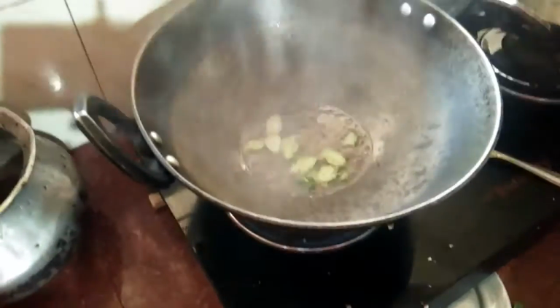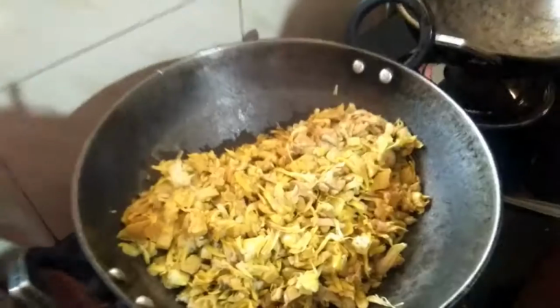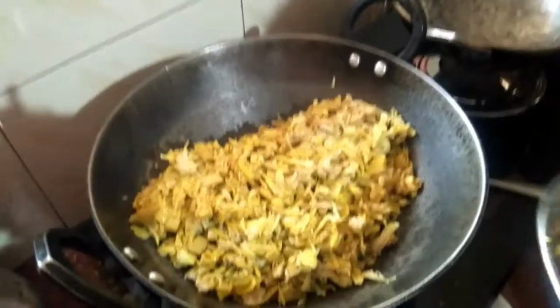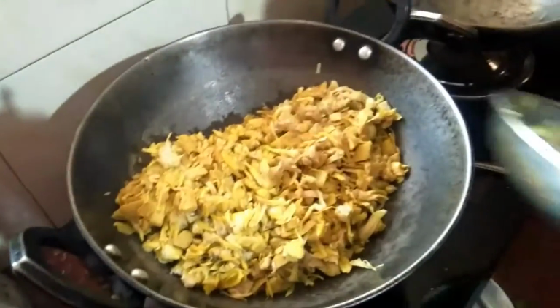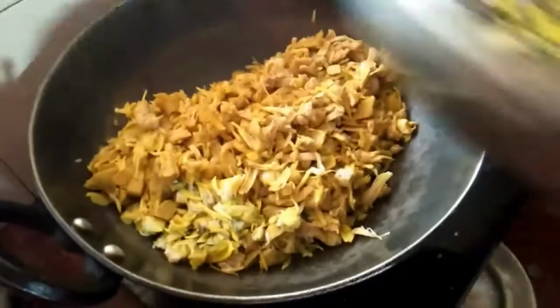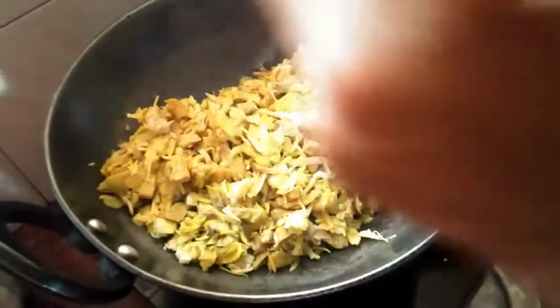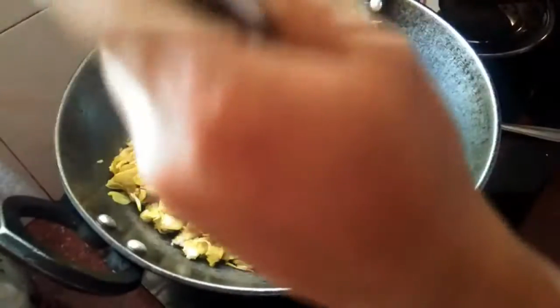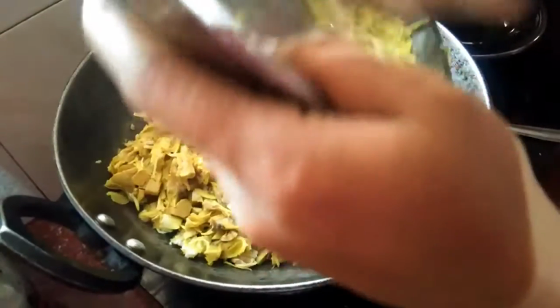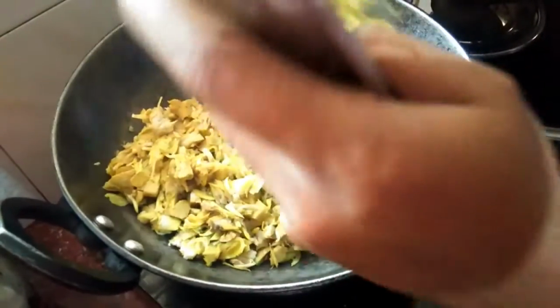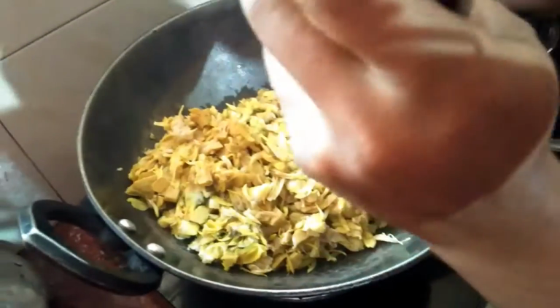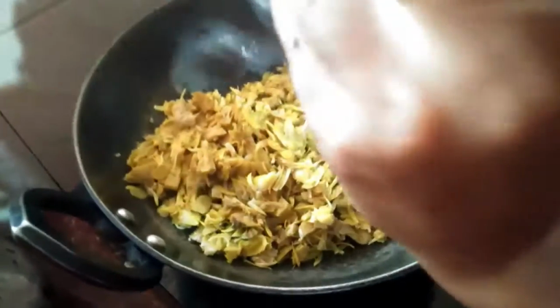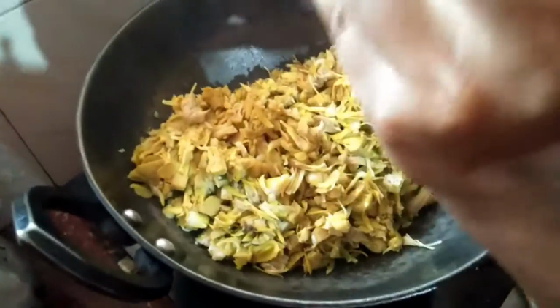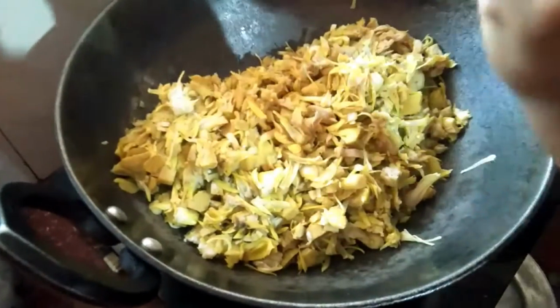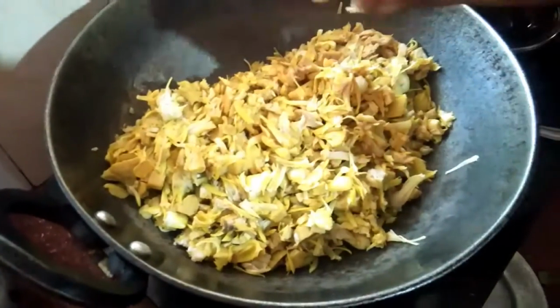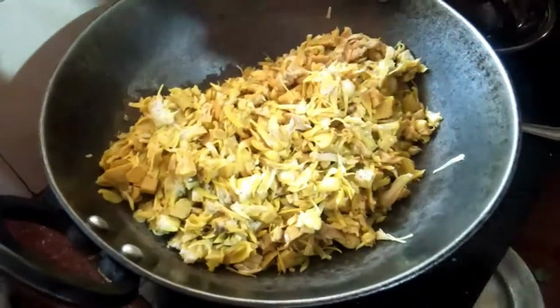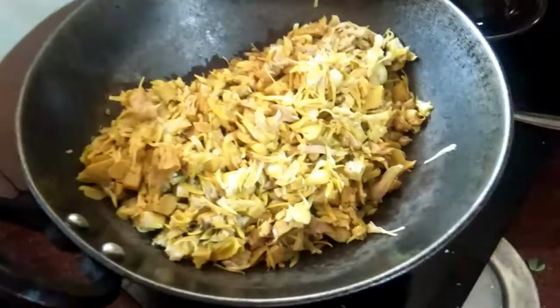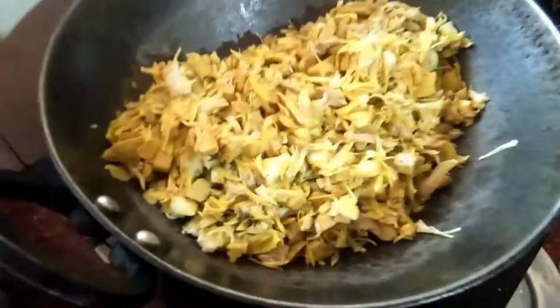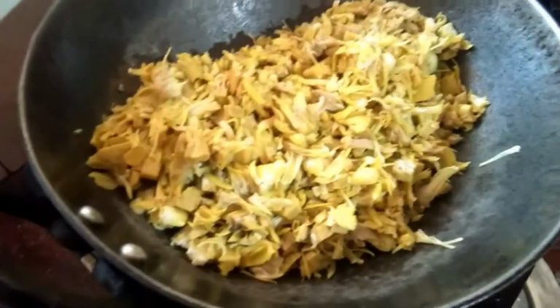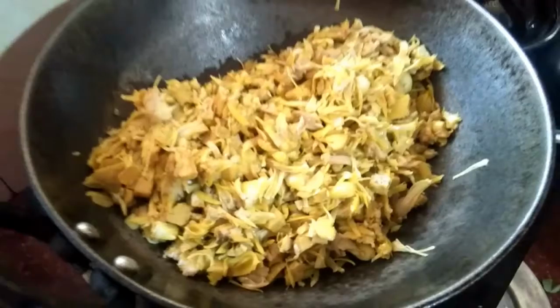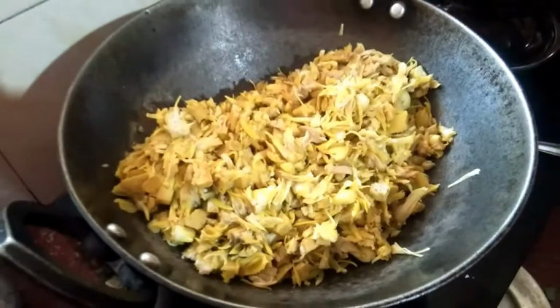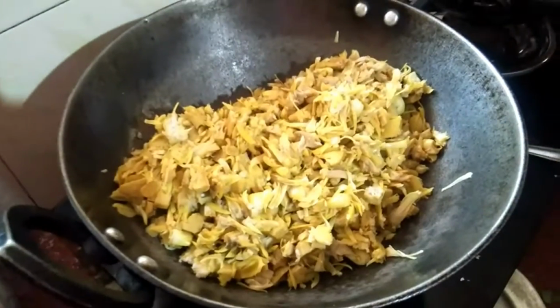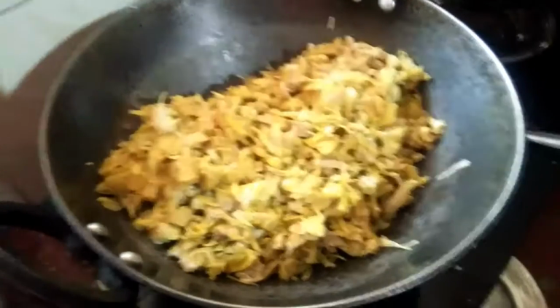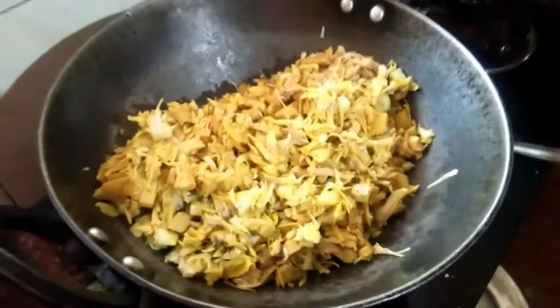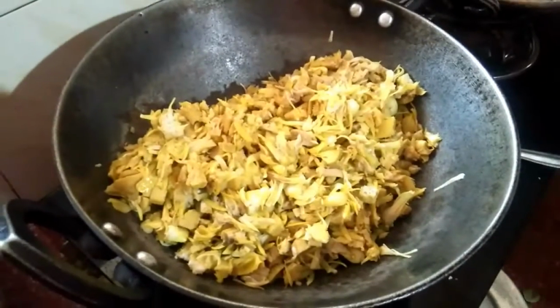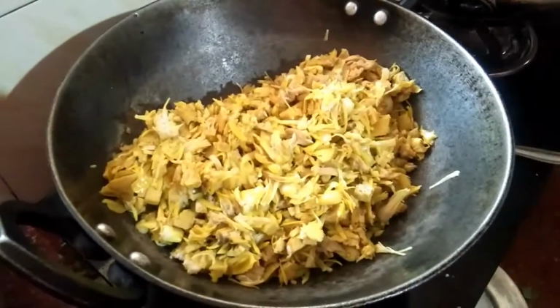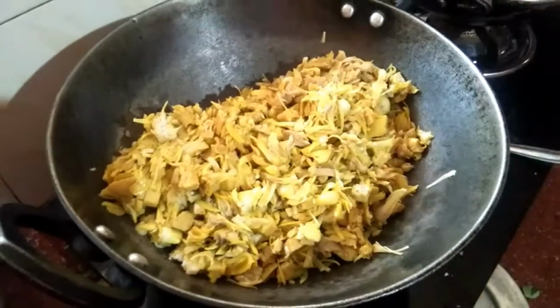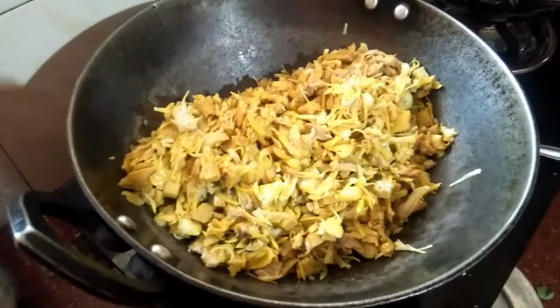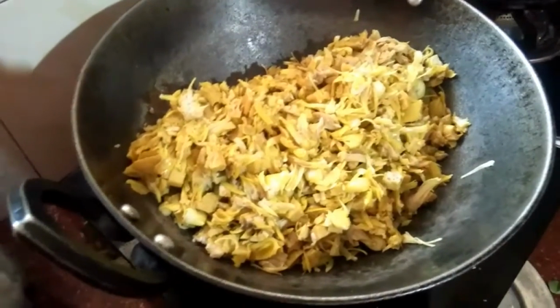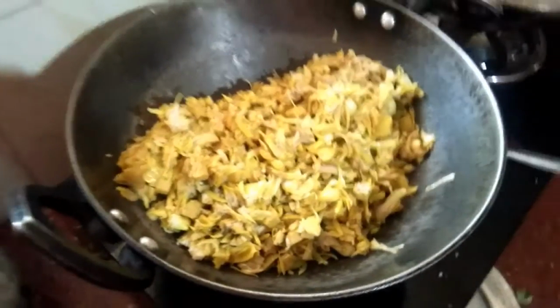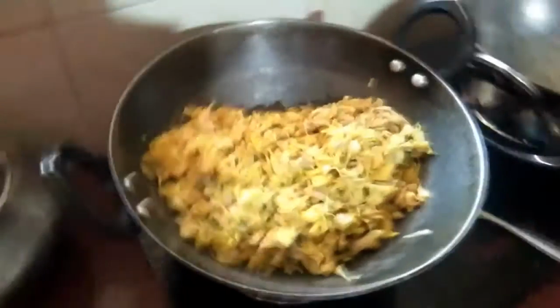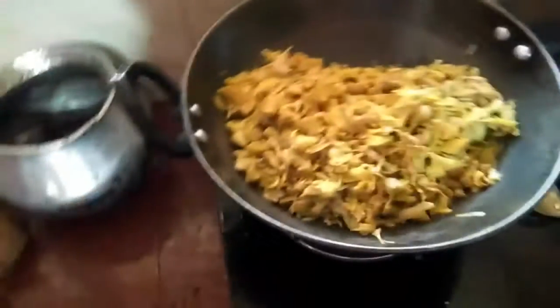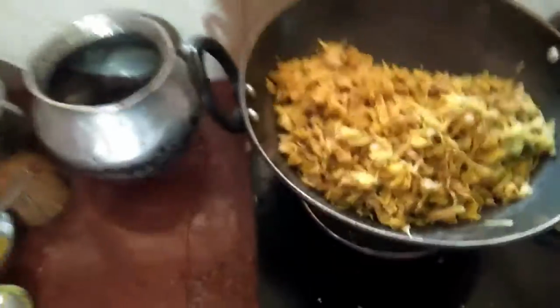I have tried to make the bread a little bit. We can put the bread a little bit. We will do it with the bread.